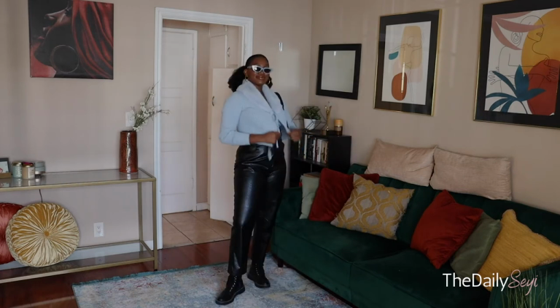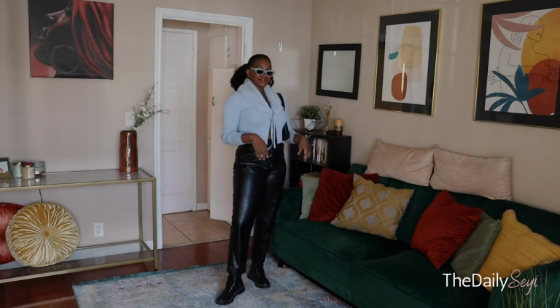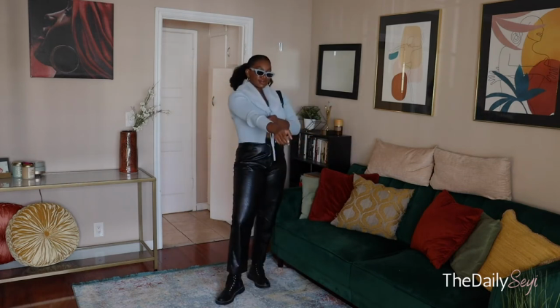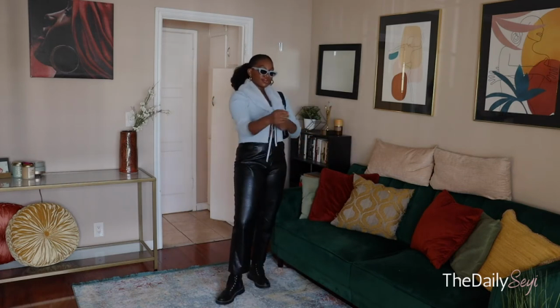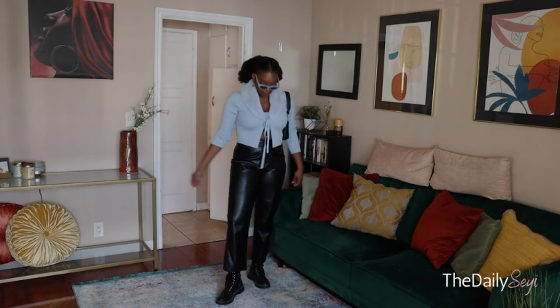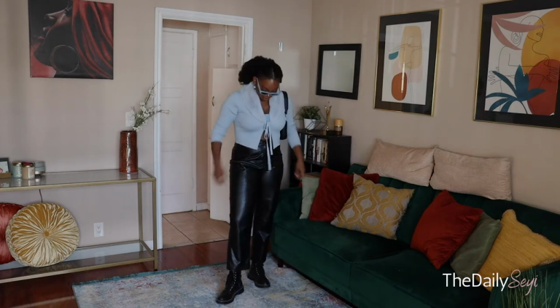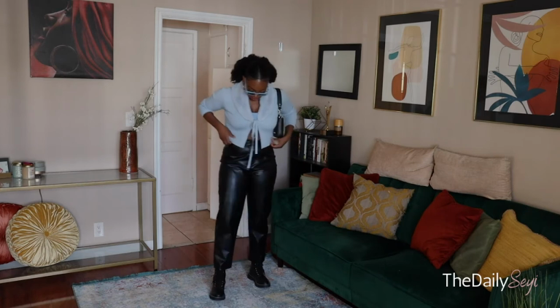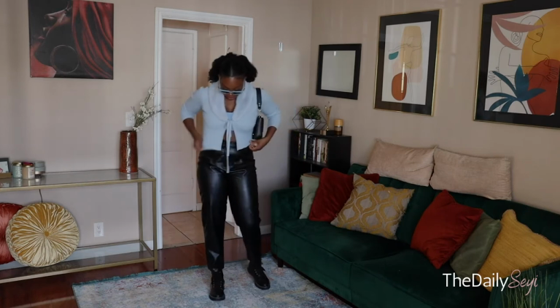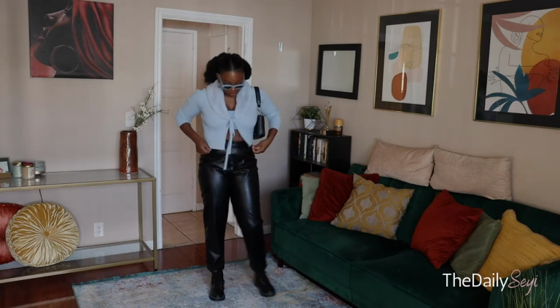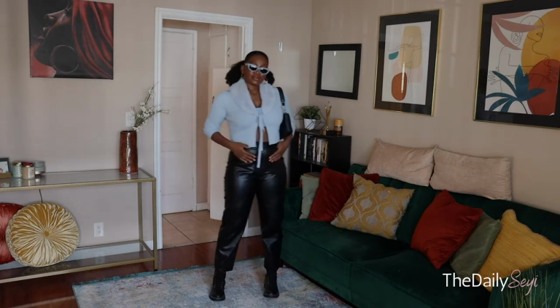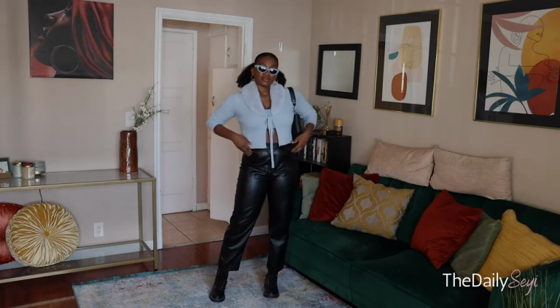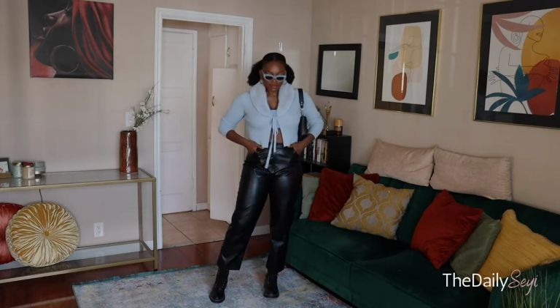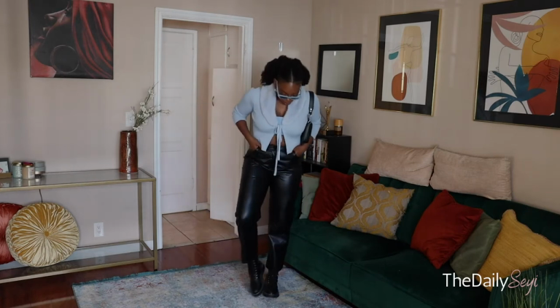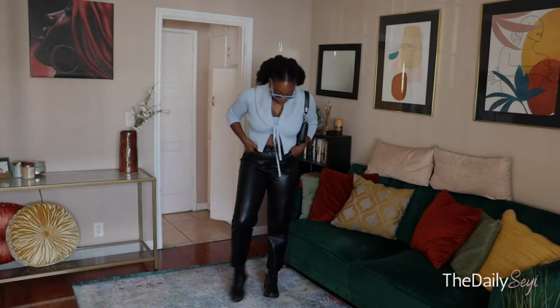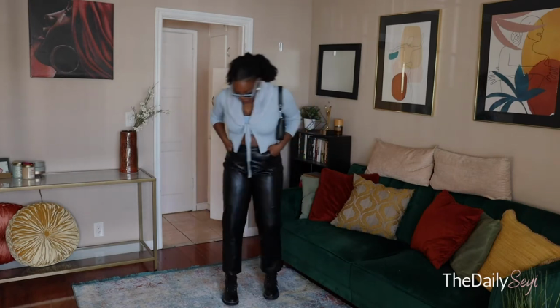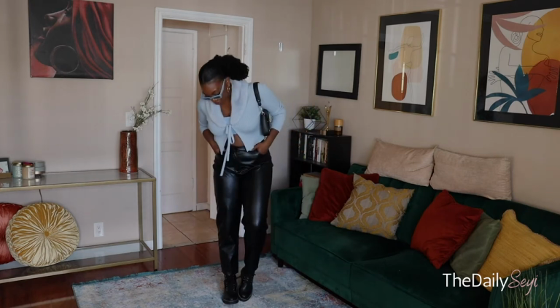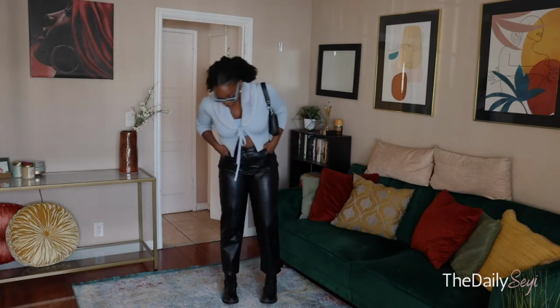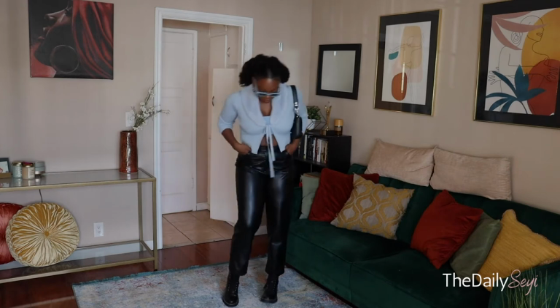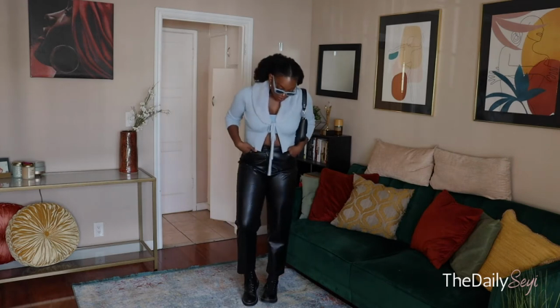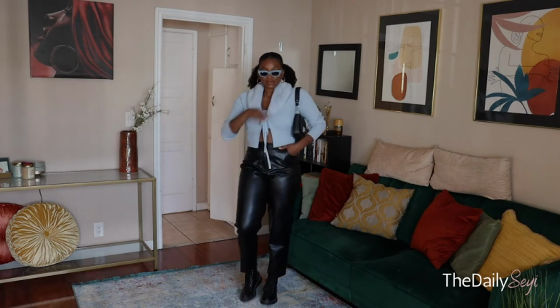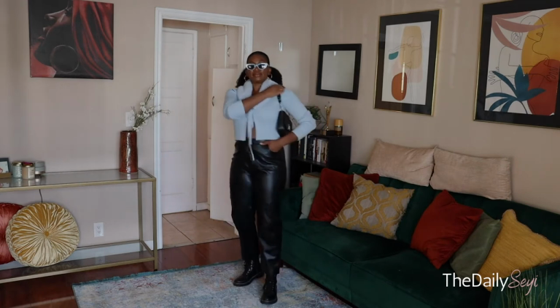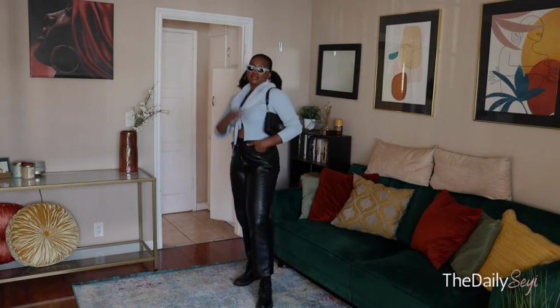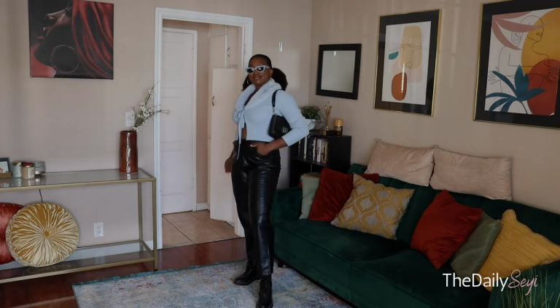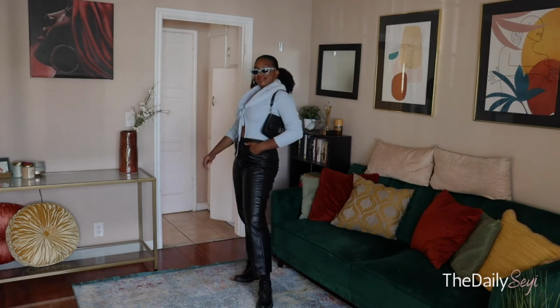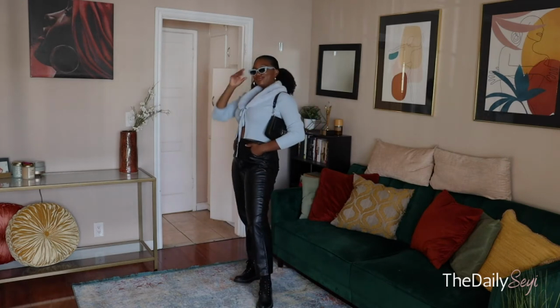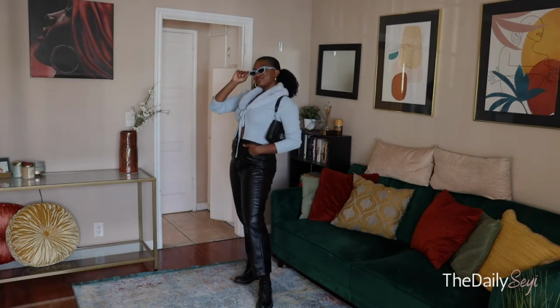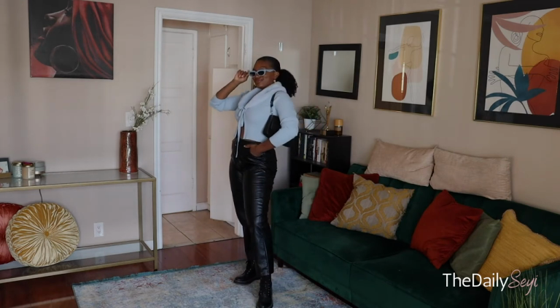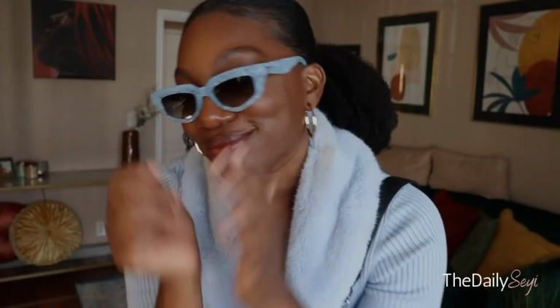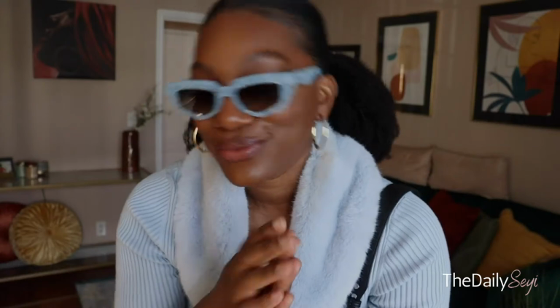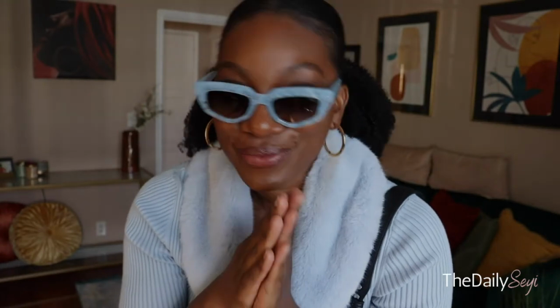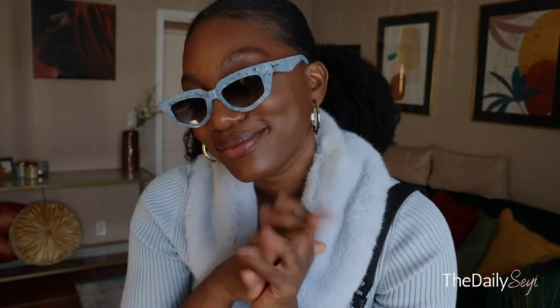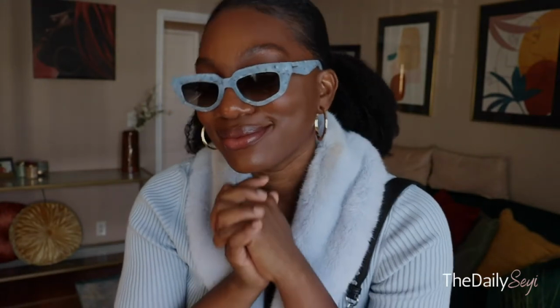I love this next look because it again combines that girly and edgy style. I love this faux fur collar cardigan from Zara that I got a few weeks back, paired with these faux croc pants and these Desi shades that are just so cute.